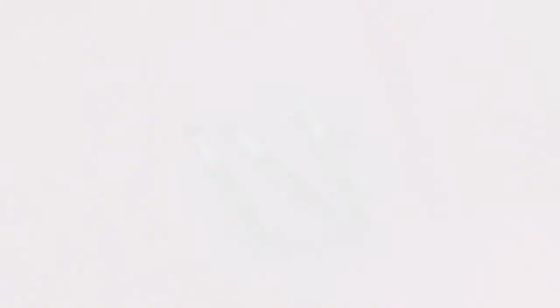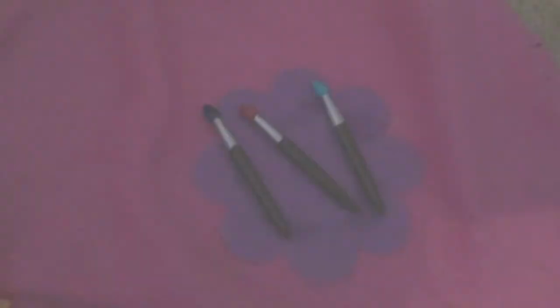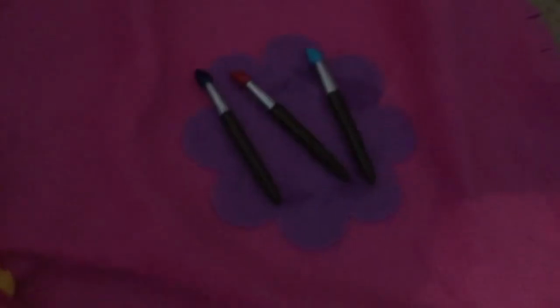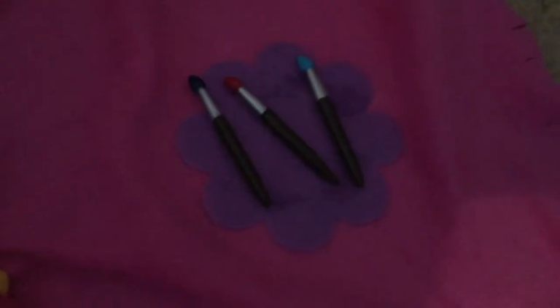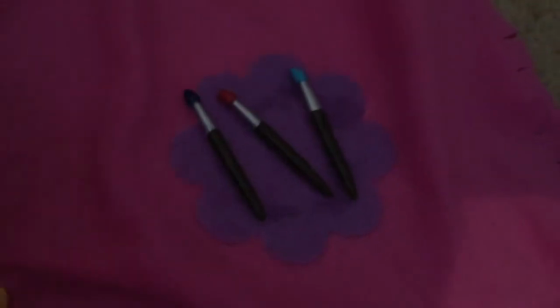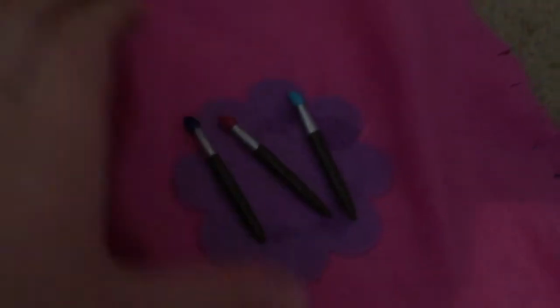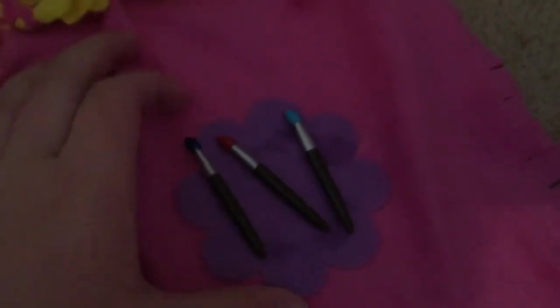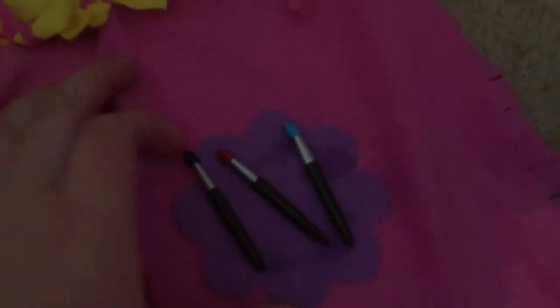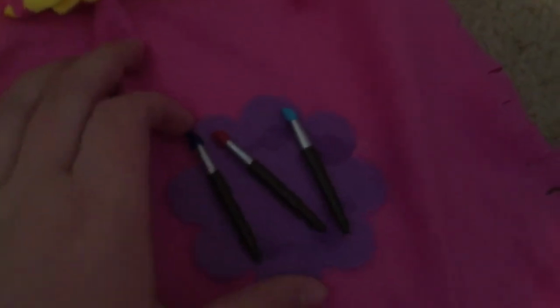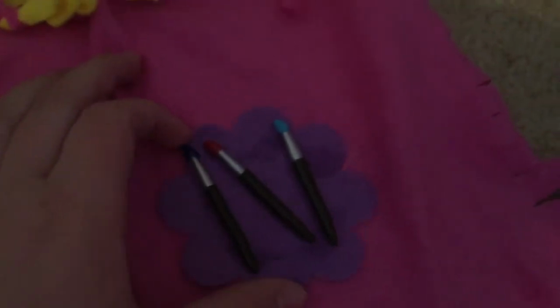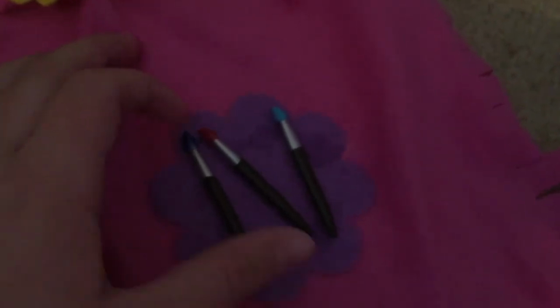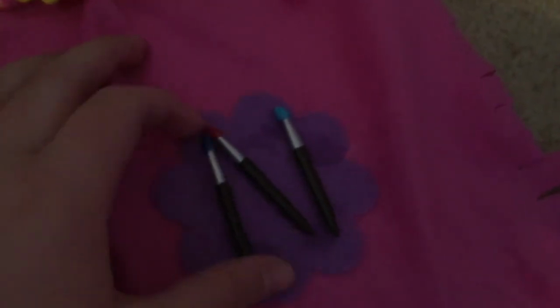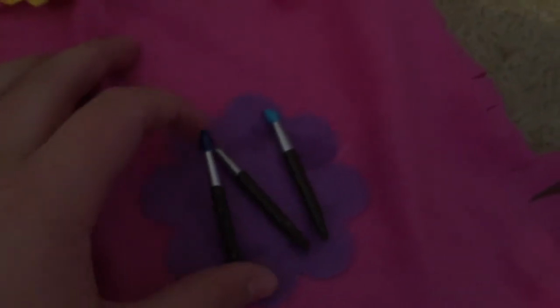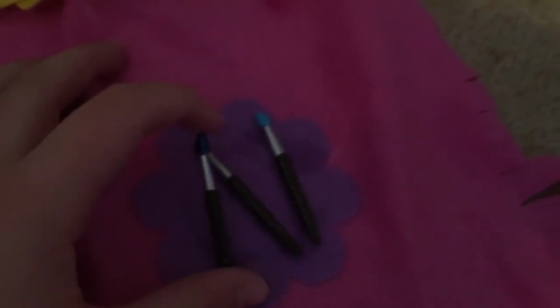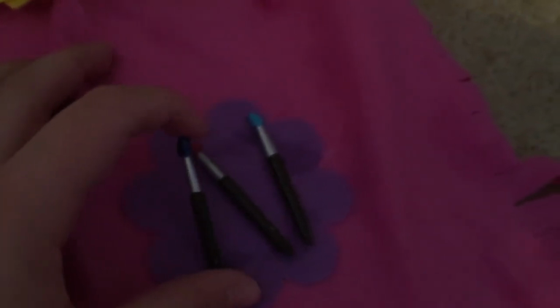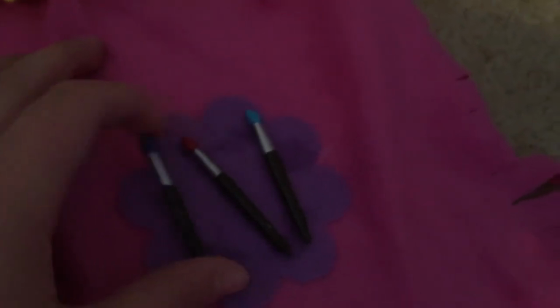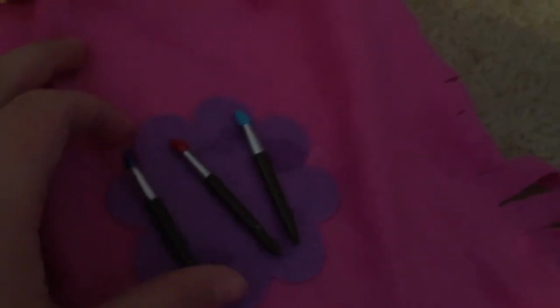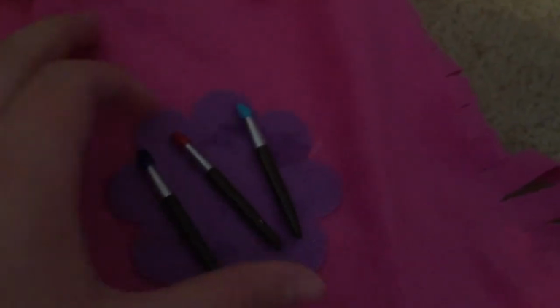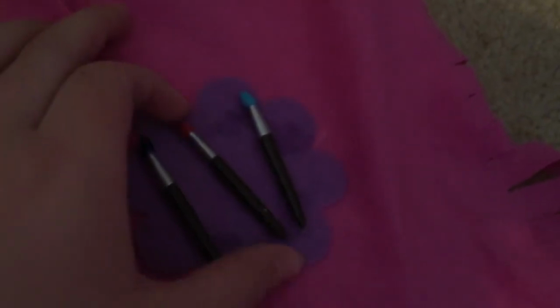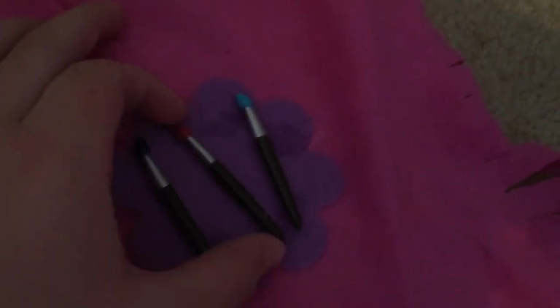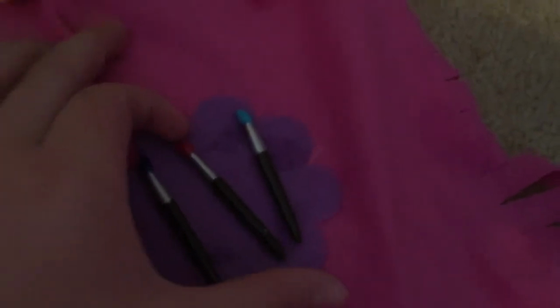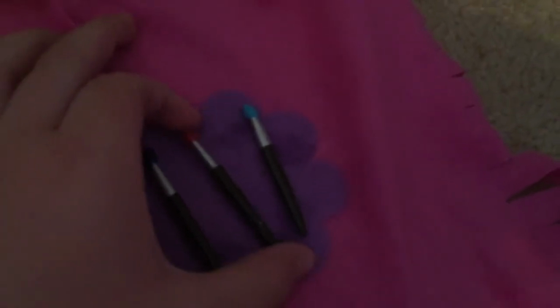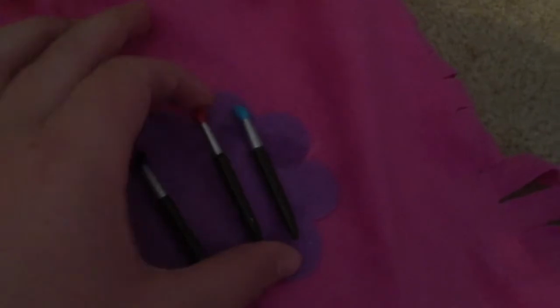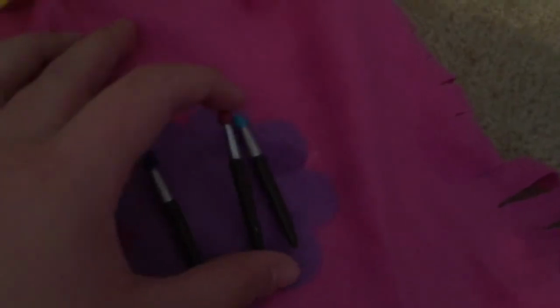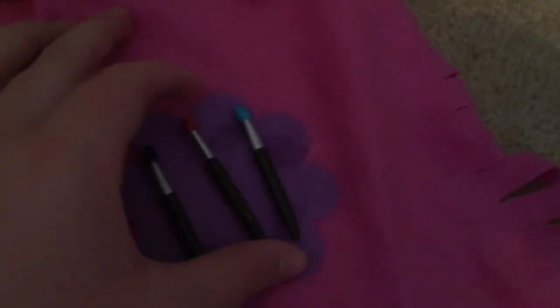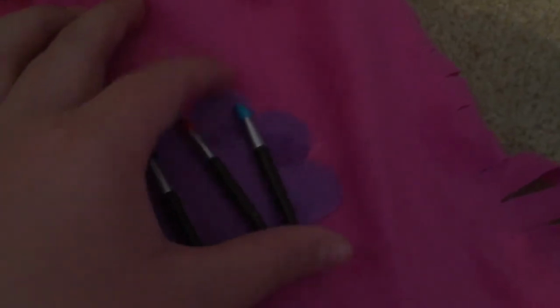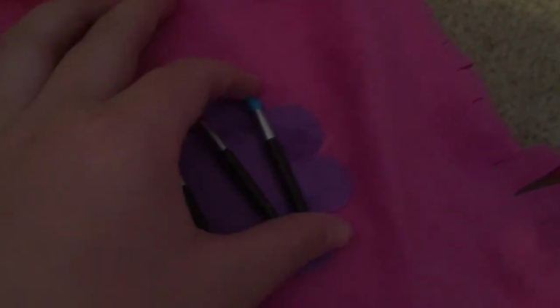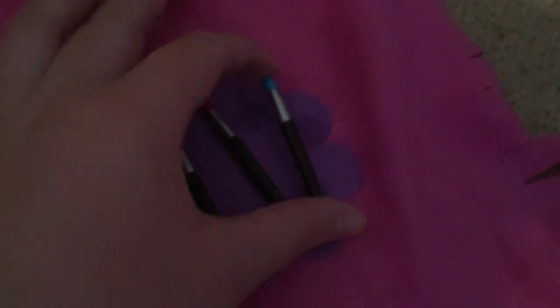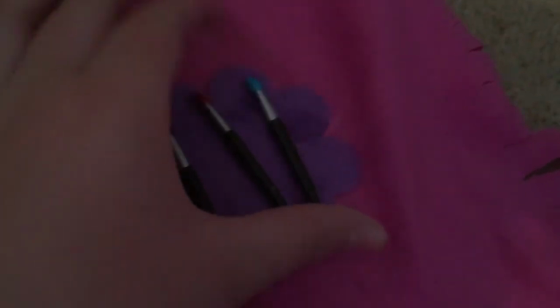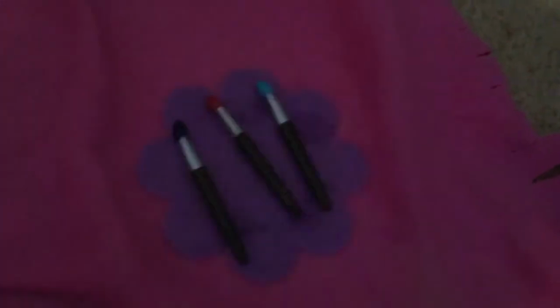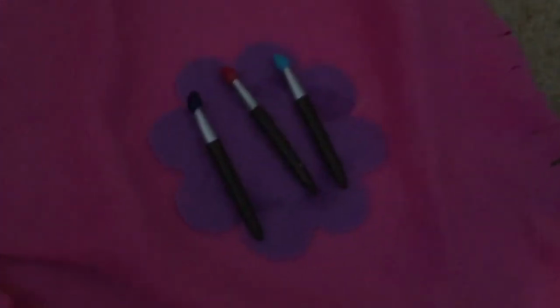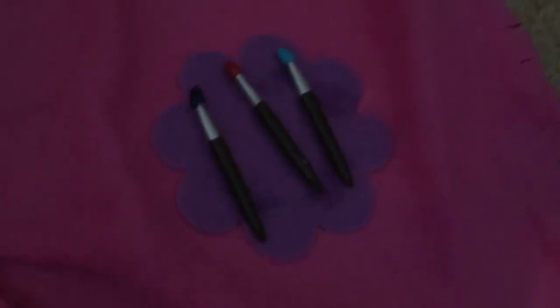Next we have these paint brushes. First this one has dark blue paint on it, this one has red paint on it, and this one has light blue paint on it.